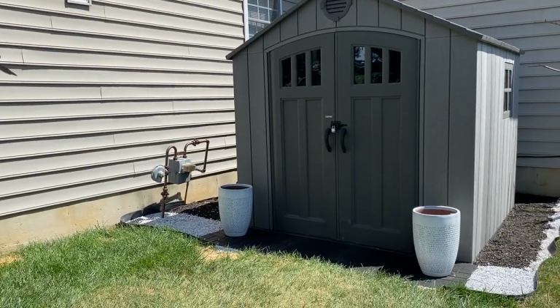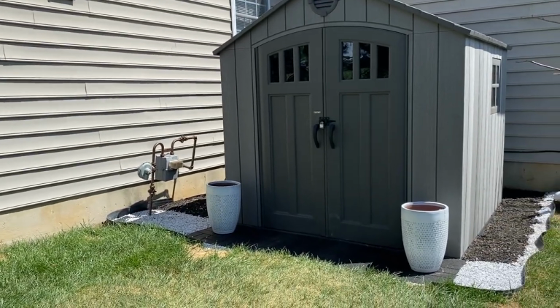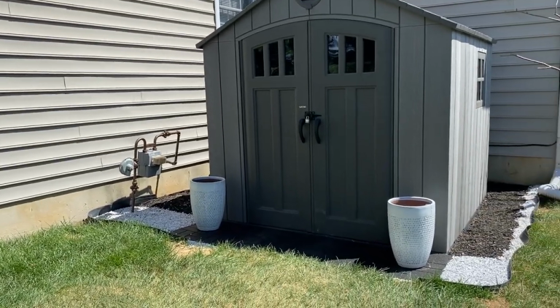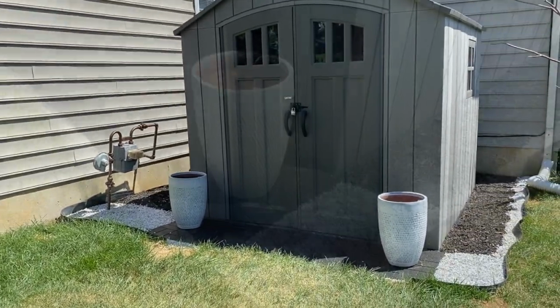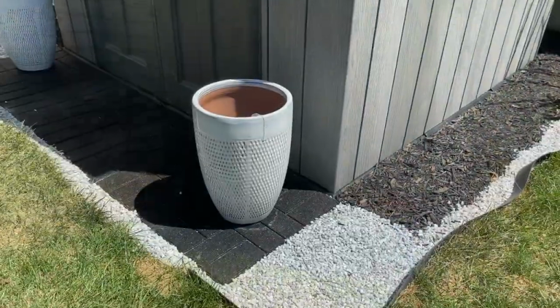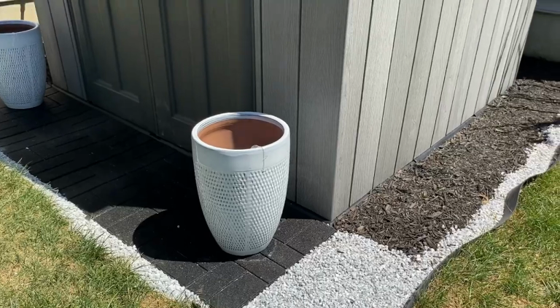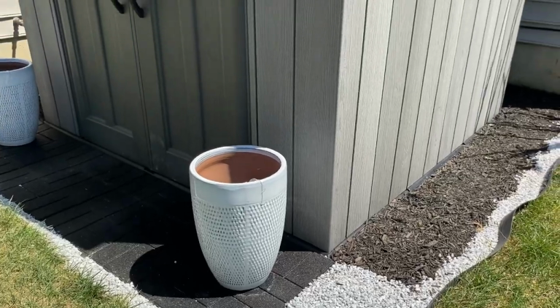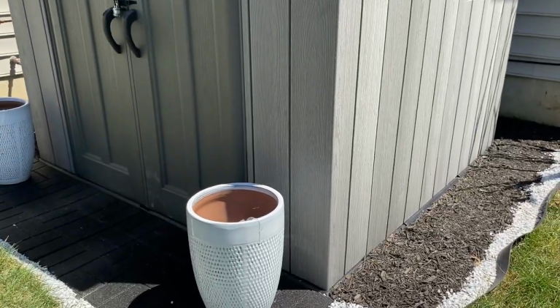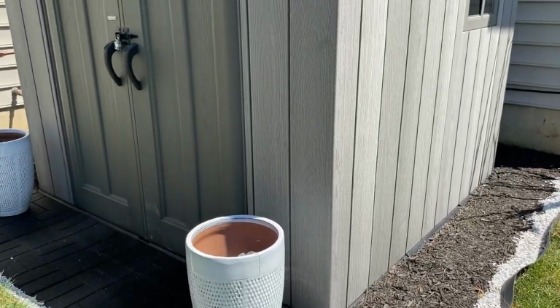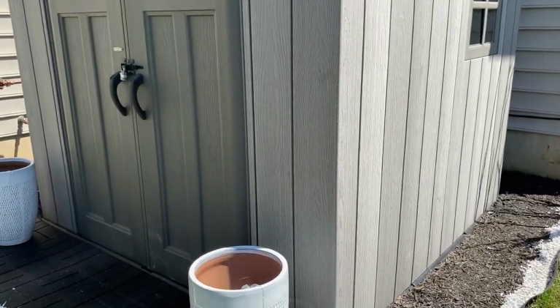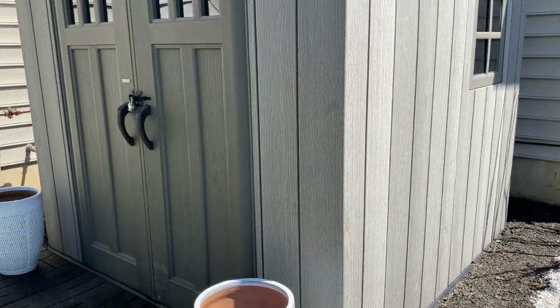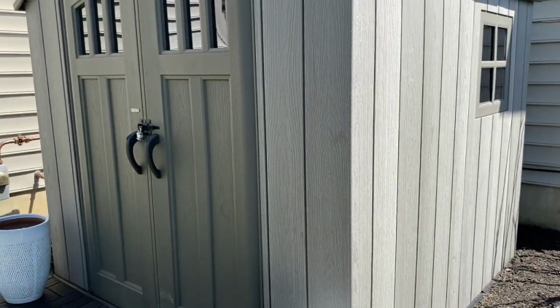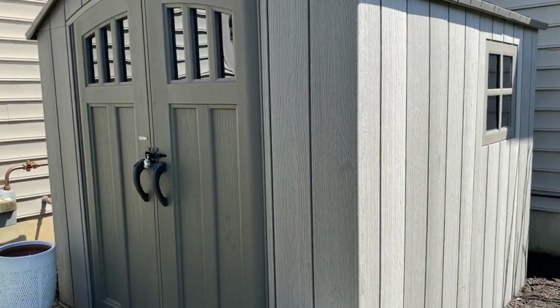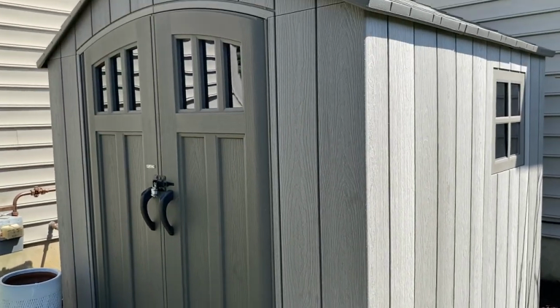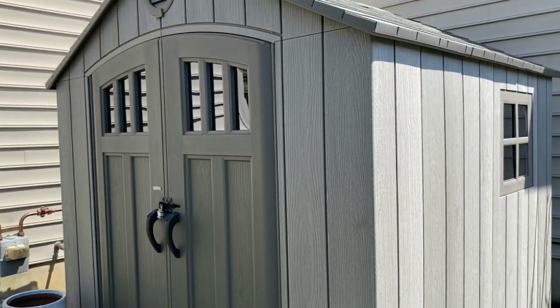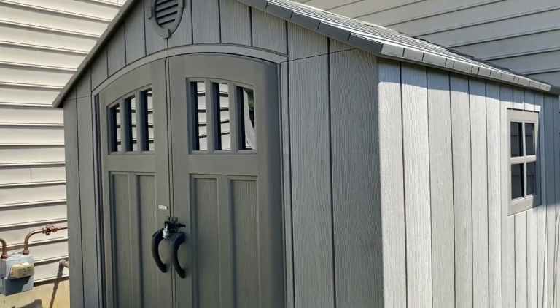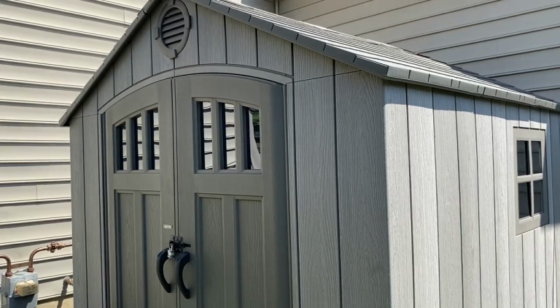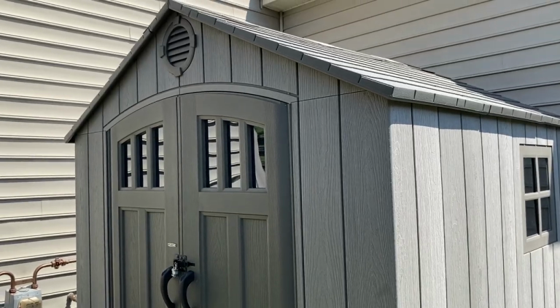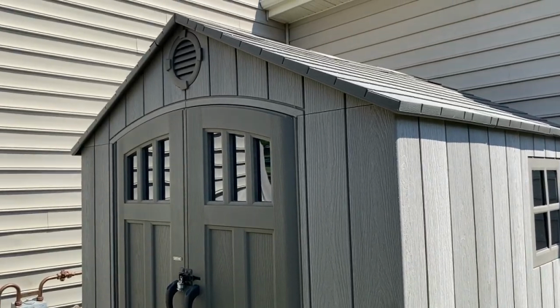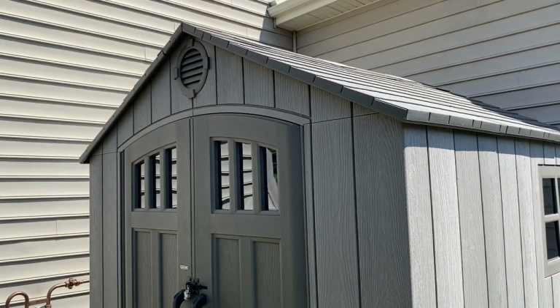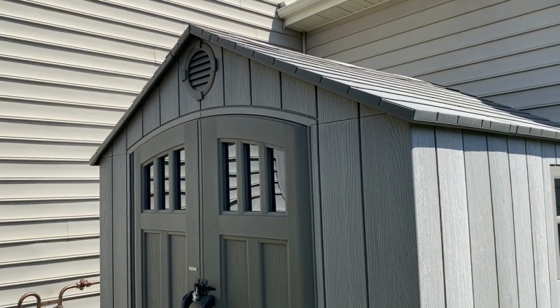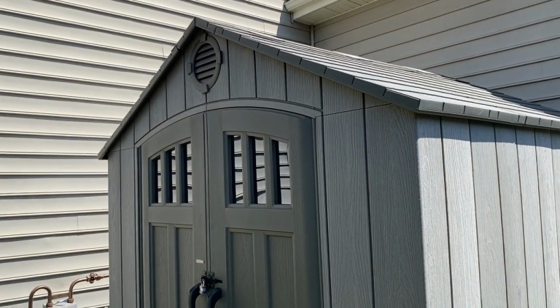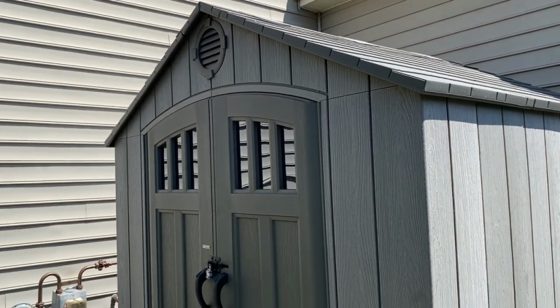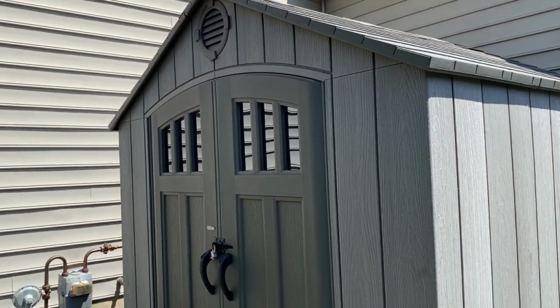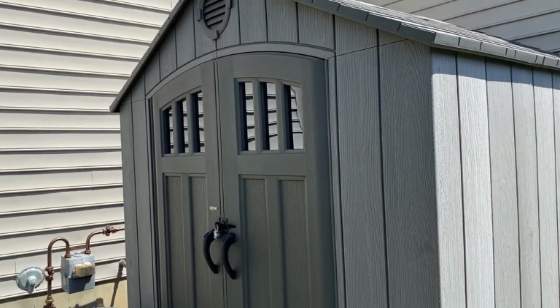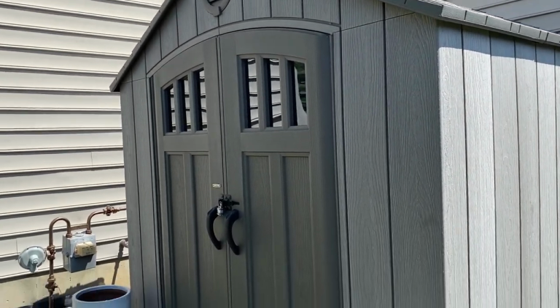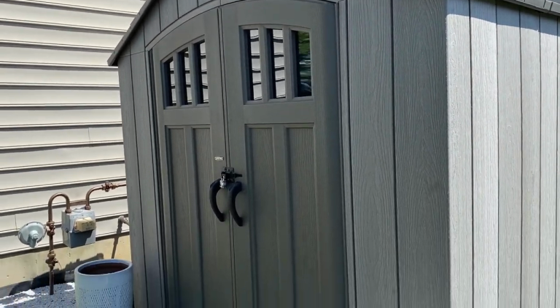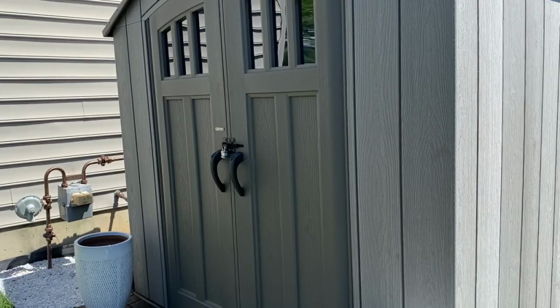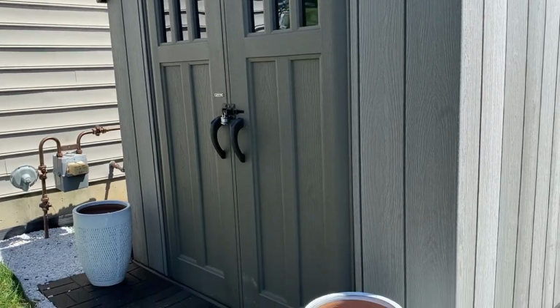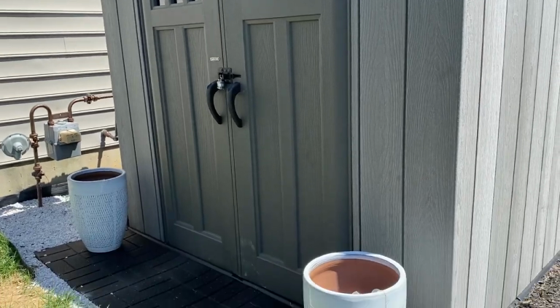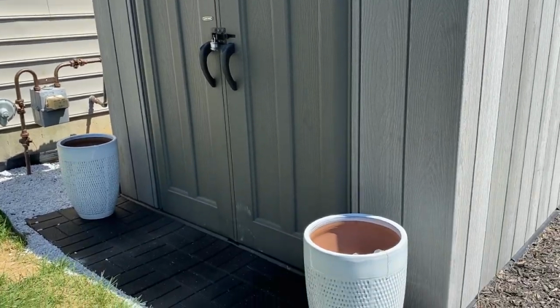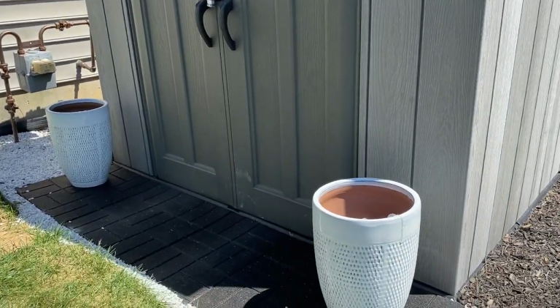And there you have it — our shed is ready to store all the gardening tools! These planters are from HomeGoods; I got them on clearance. I share all the varieties of planters on my fall shop-with-me video — if you haven't watched it, I'll leave the link down below.